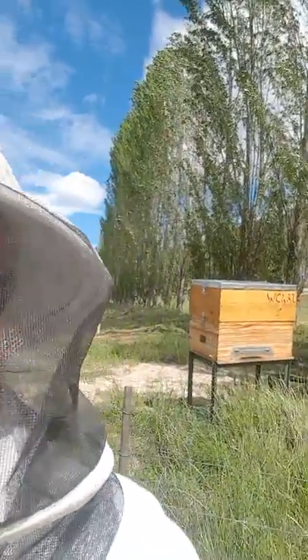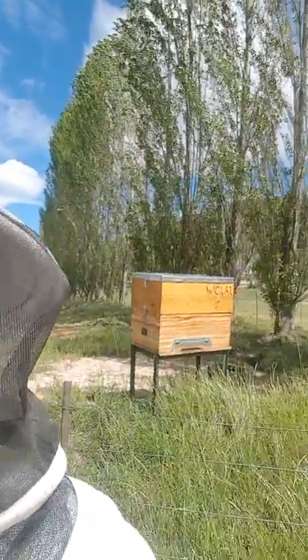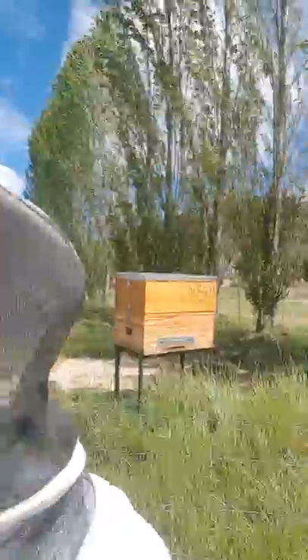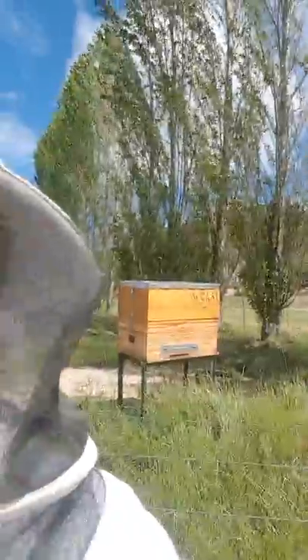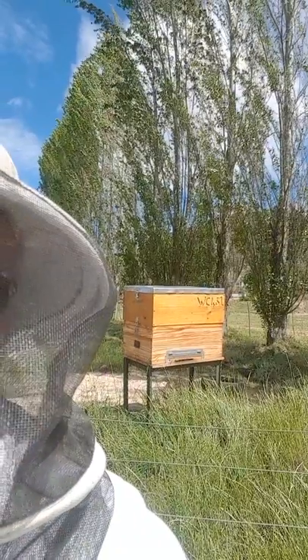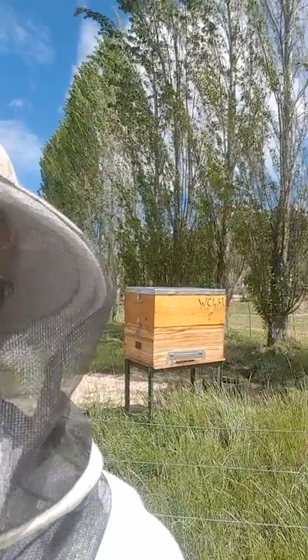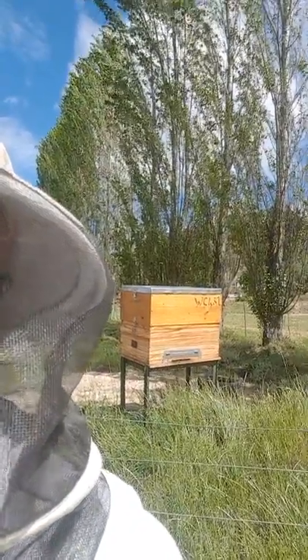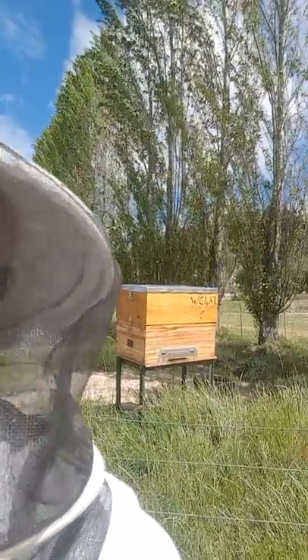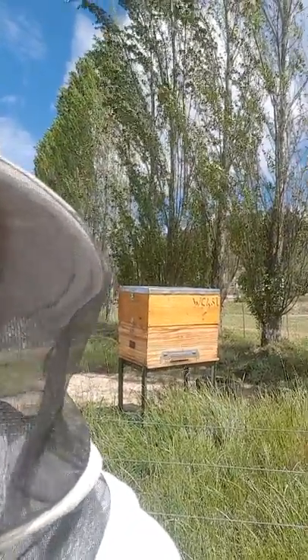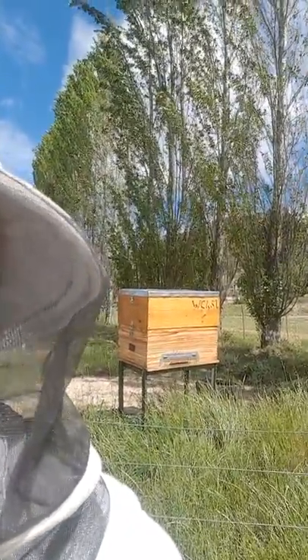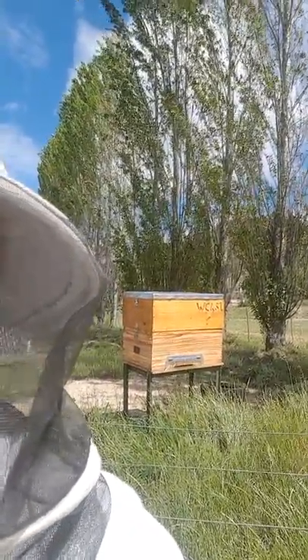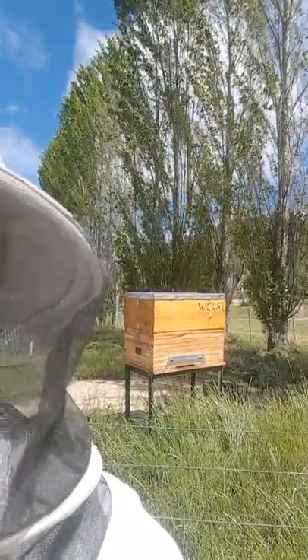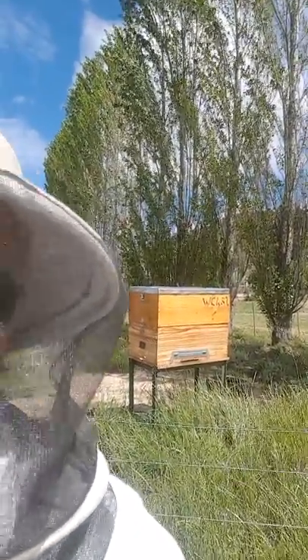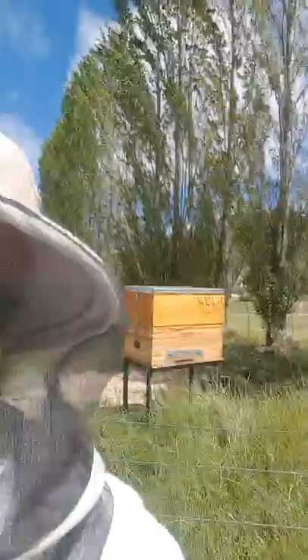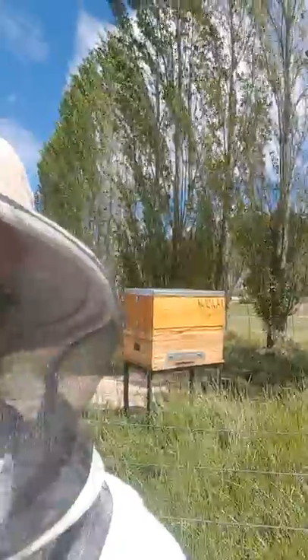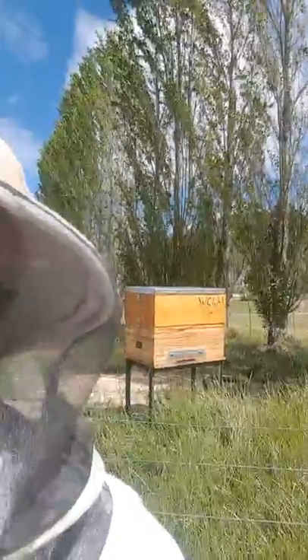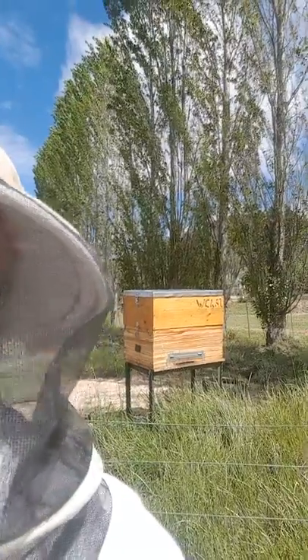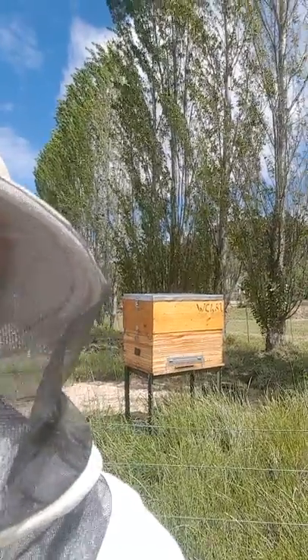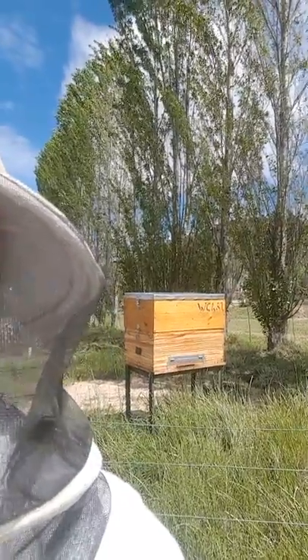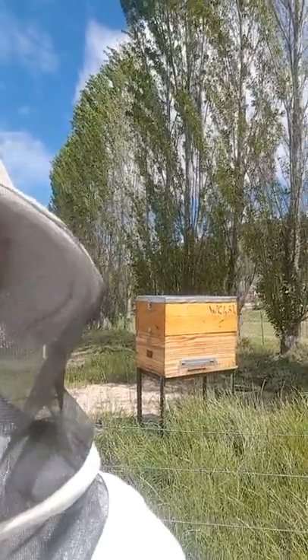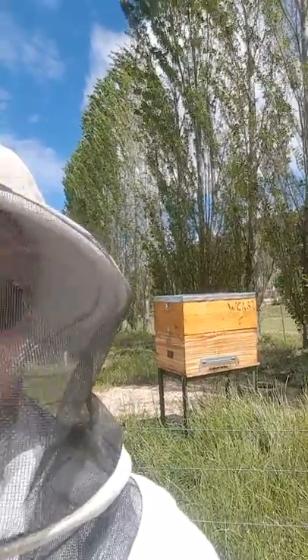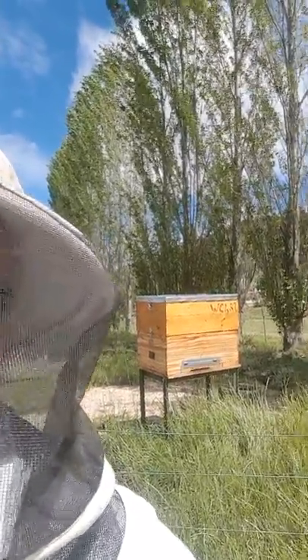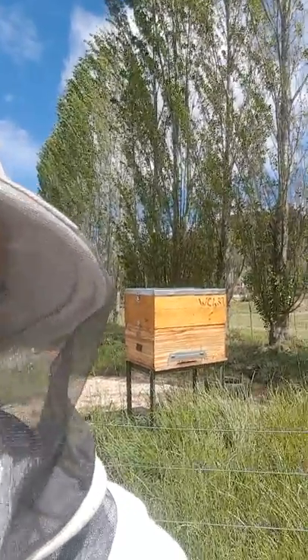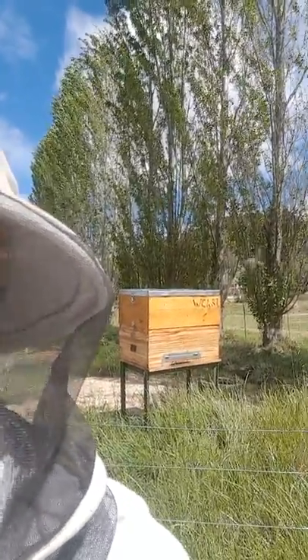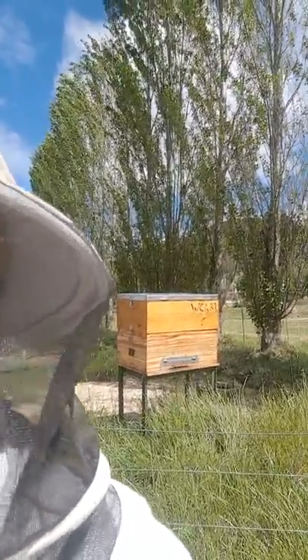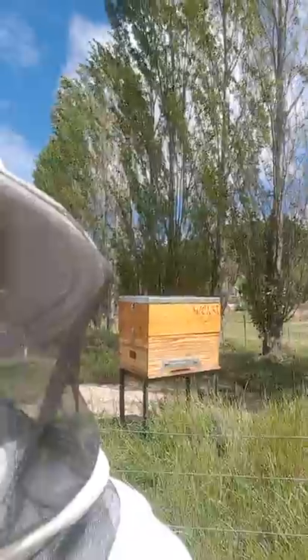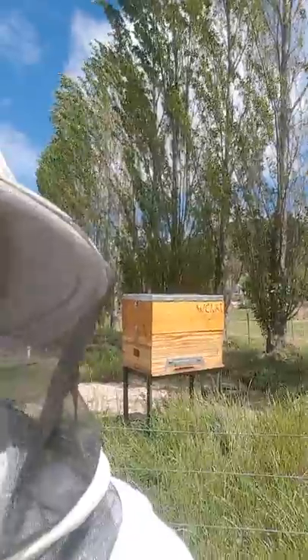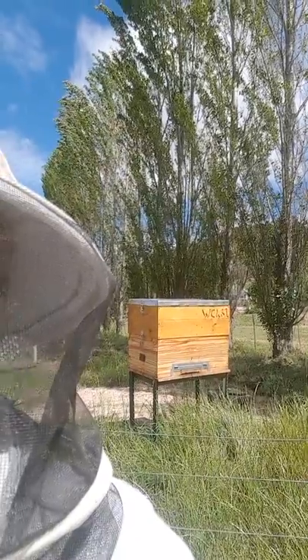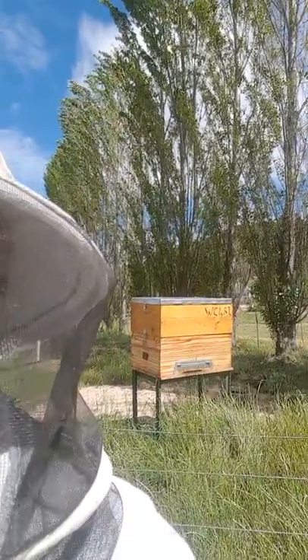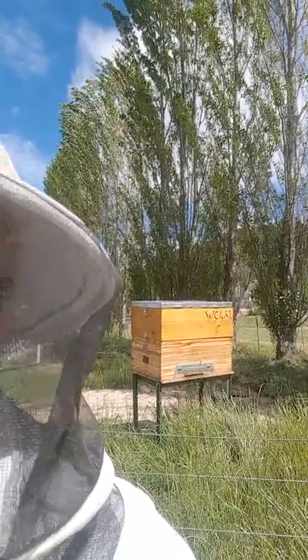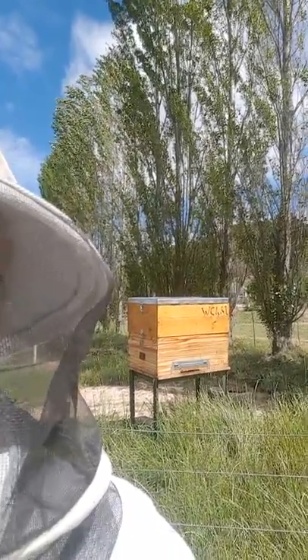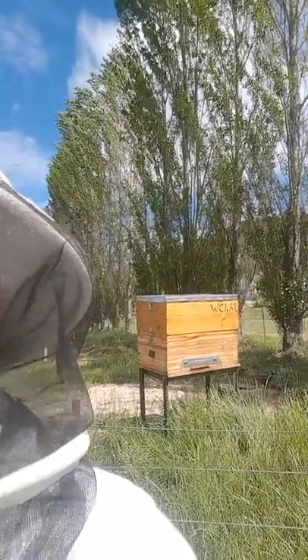So the test hive that I've got is a 20-frame long Langstroth hive. The top box that you can see — there's a feeder that I've got on, which I'm busy testing some sugar water feeding and pollen mixture as well.